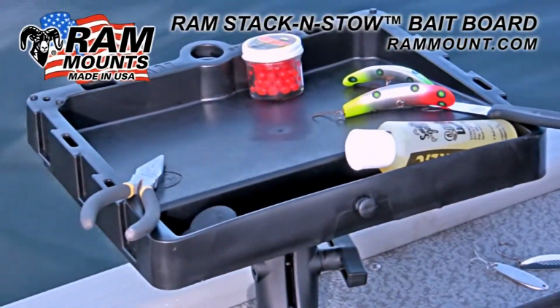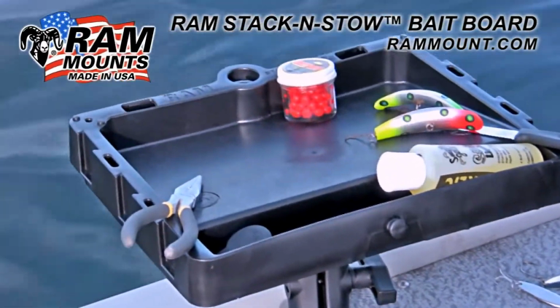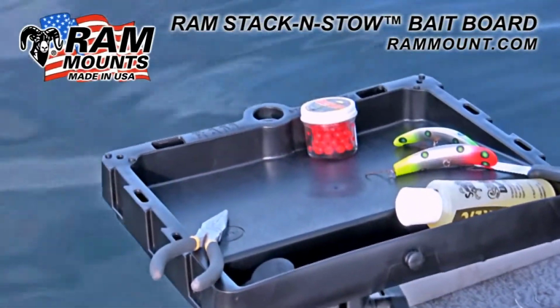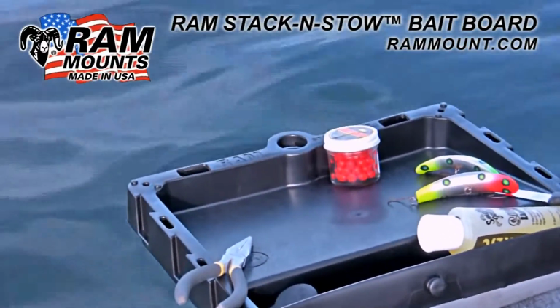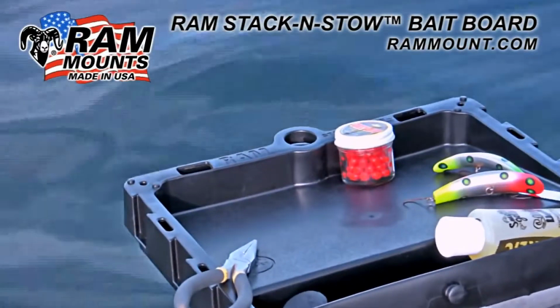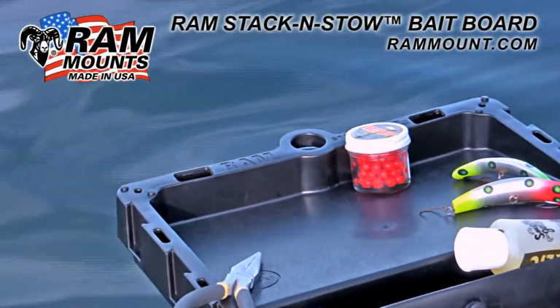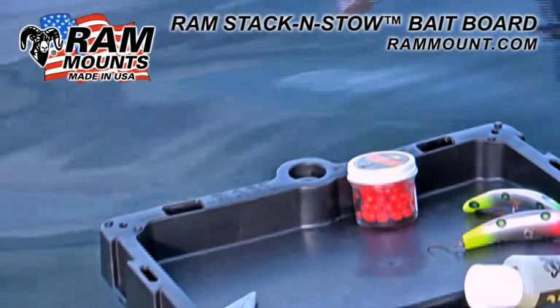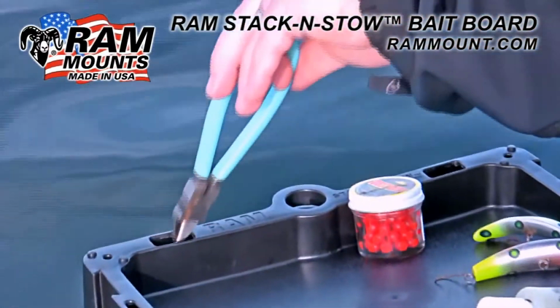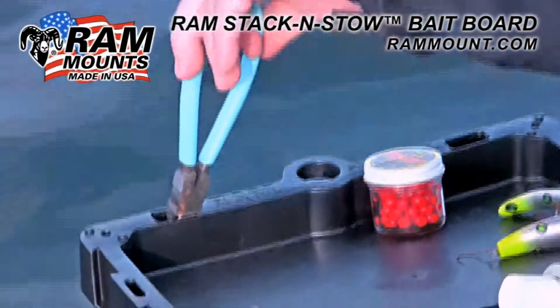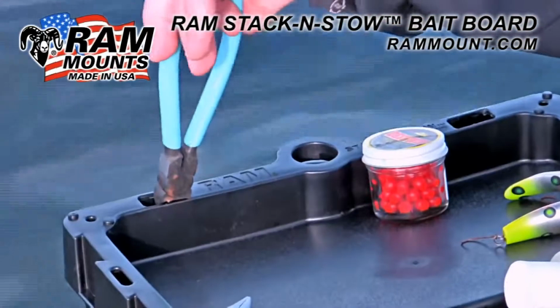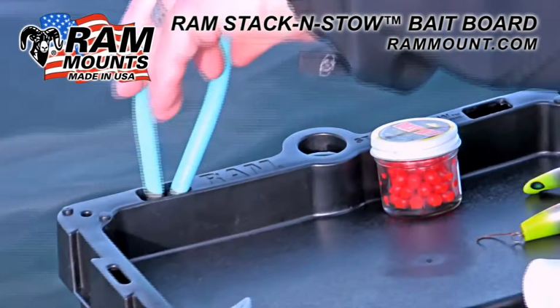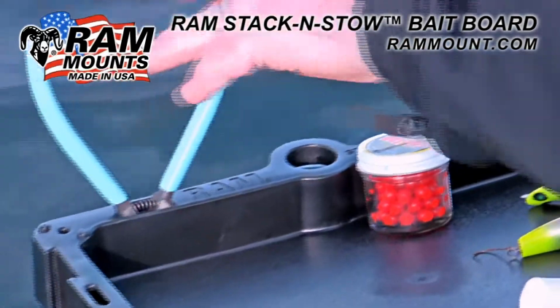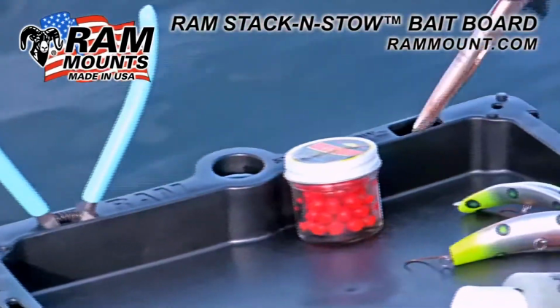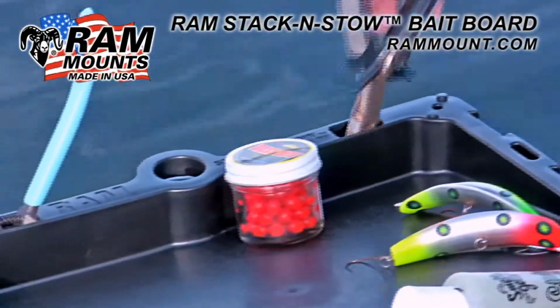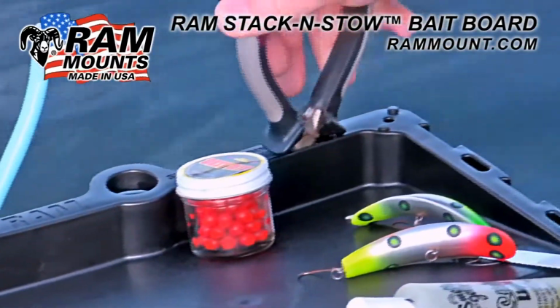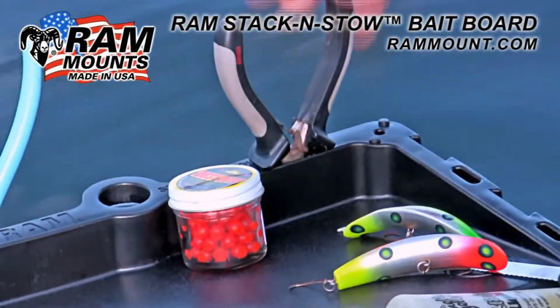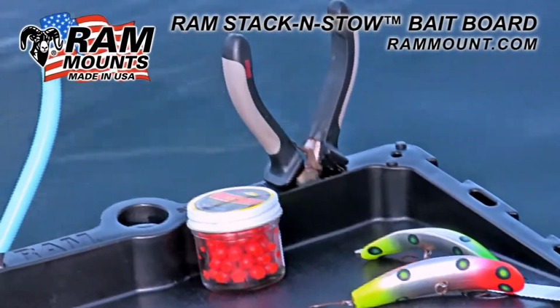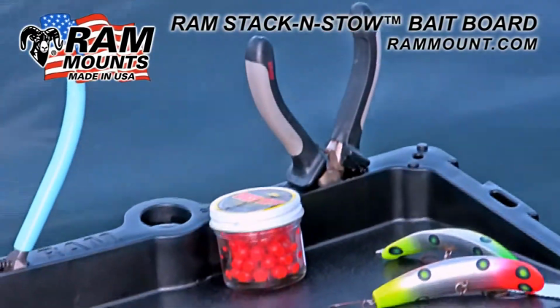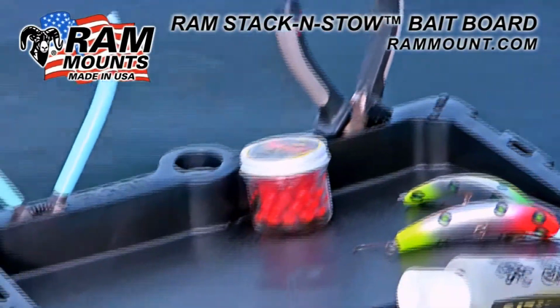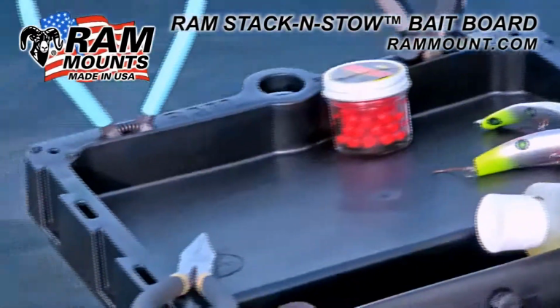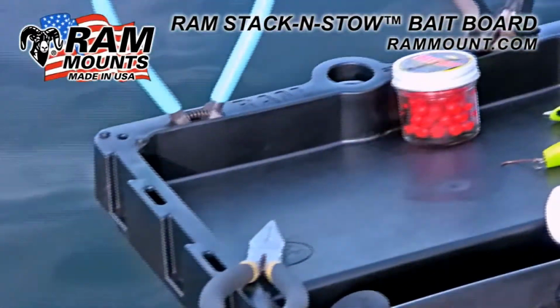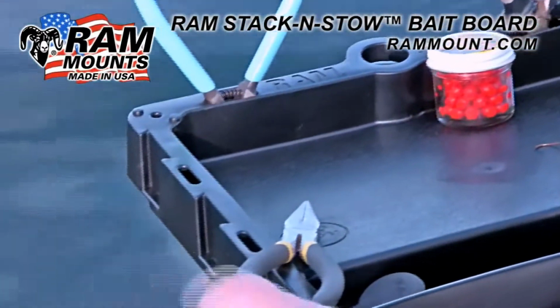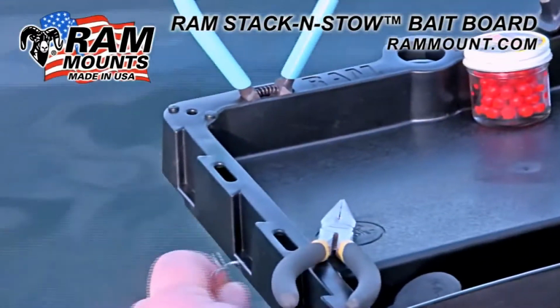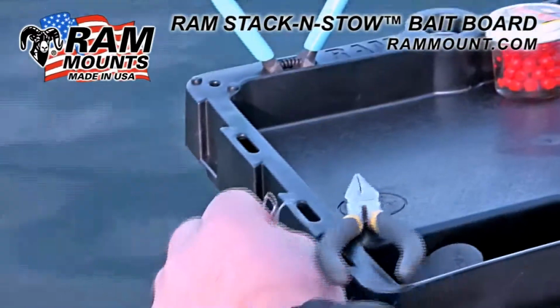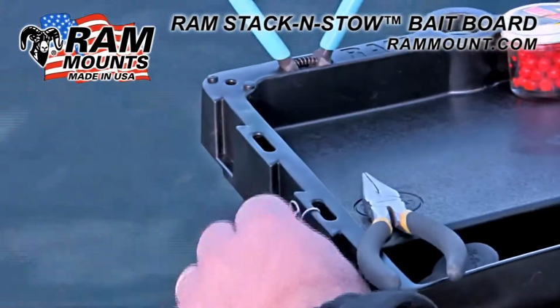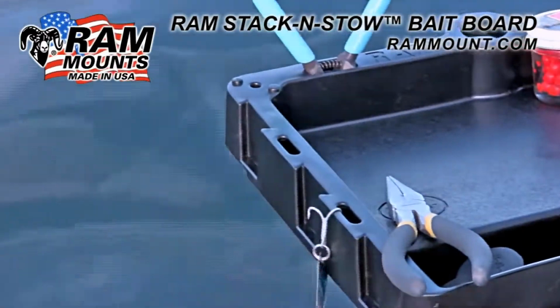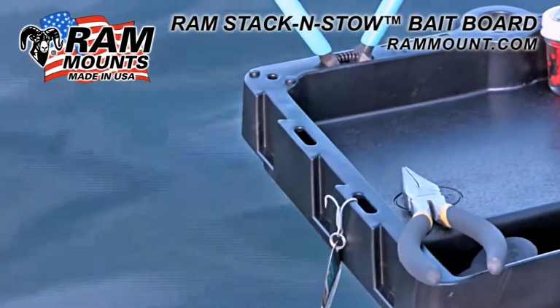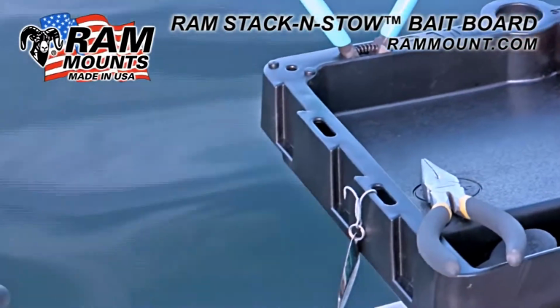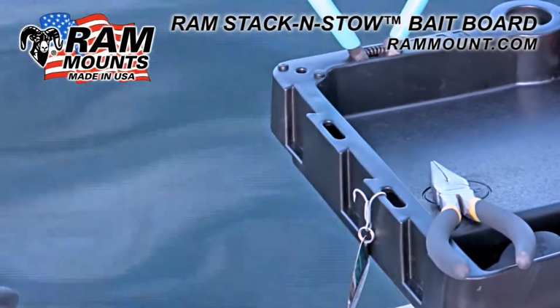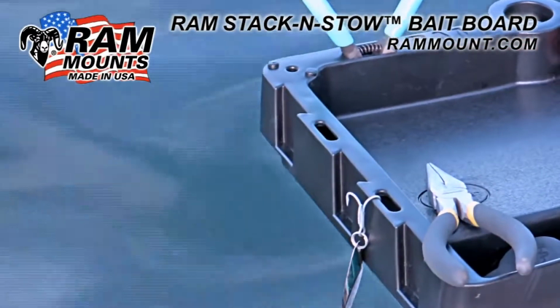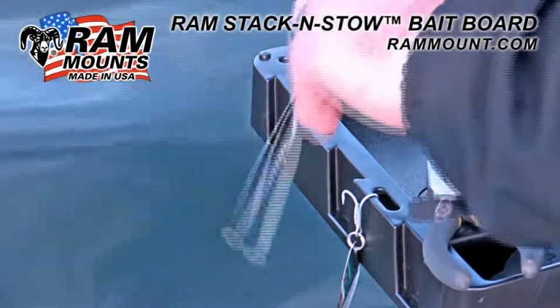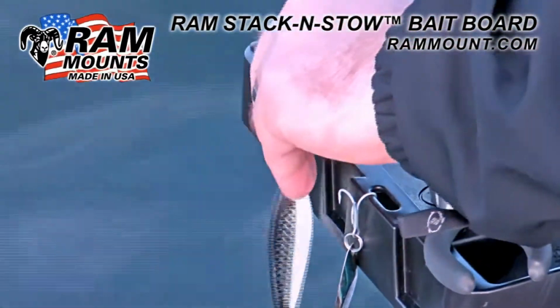The back of the bait board has two larger slotted holes commonly used for items like cutters and pliers. The smaller slots on the sides allow for convenient placement for items like hooks, keeping them safely secured.